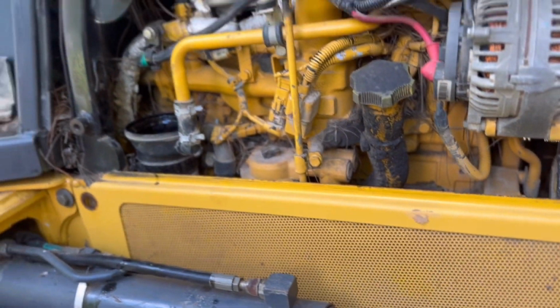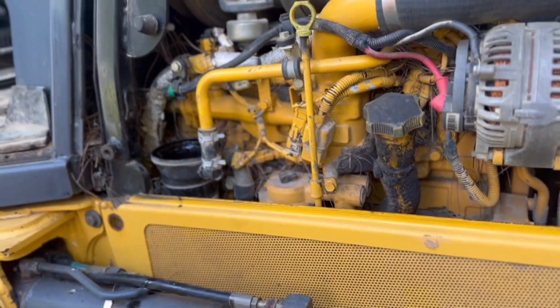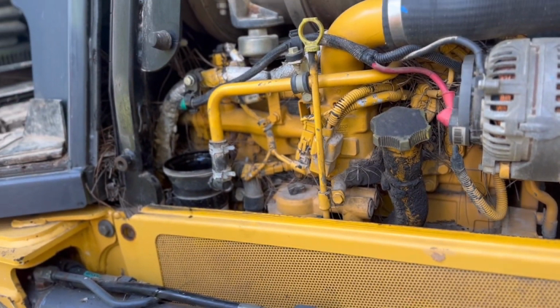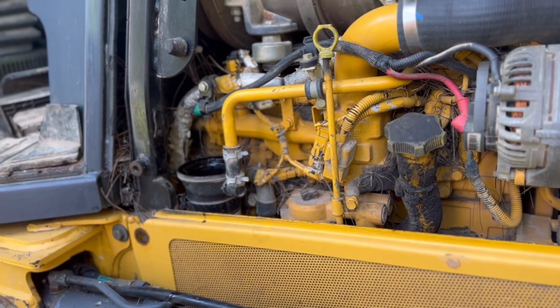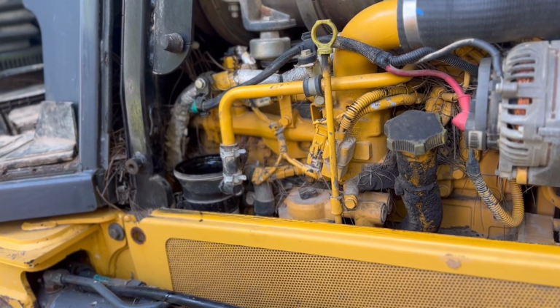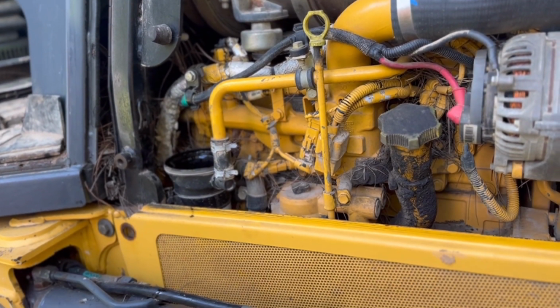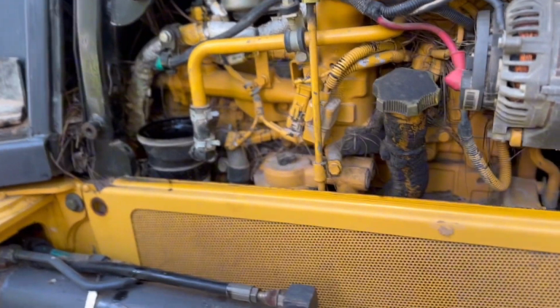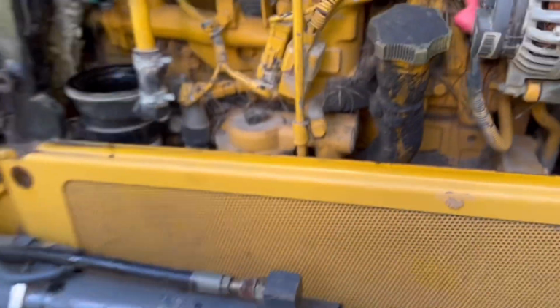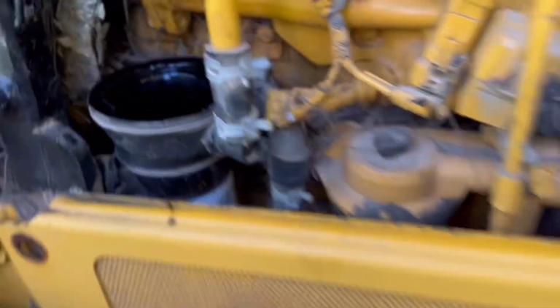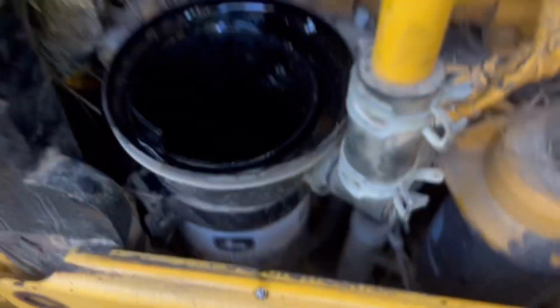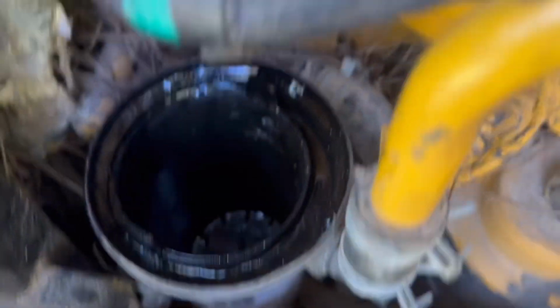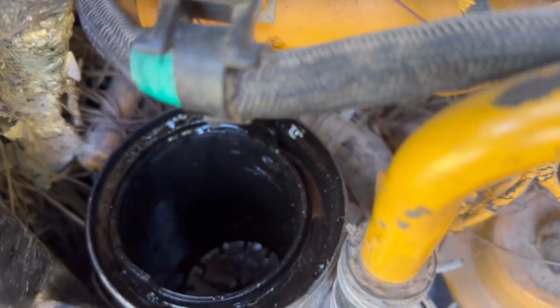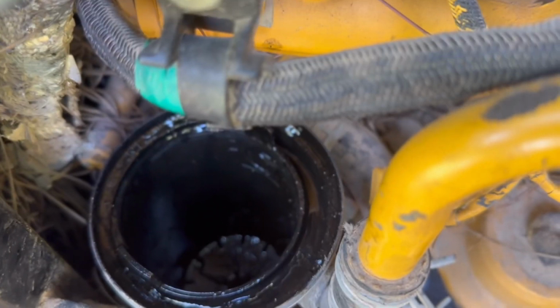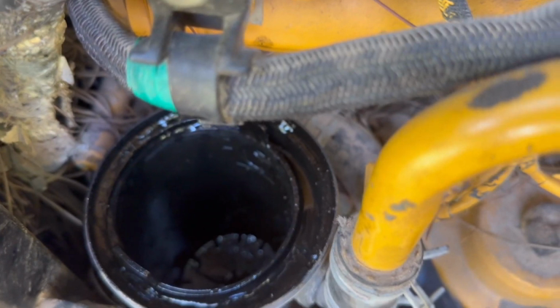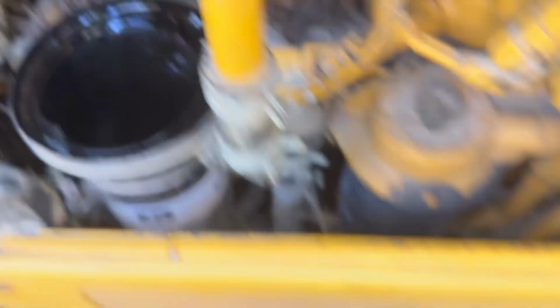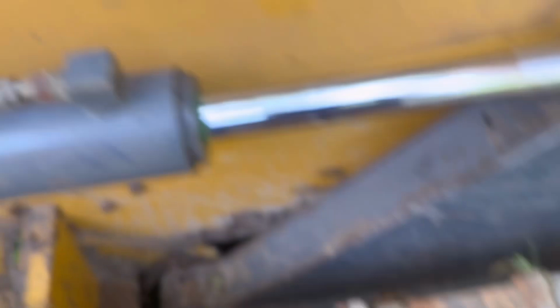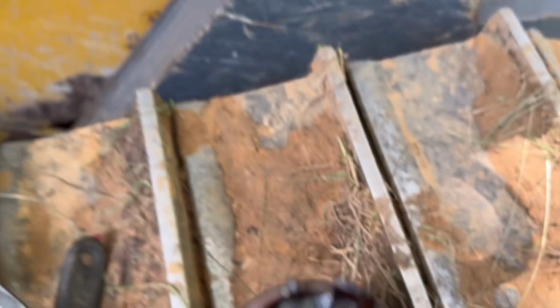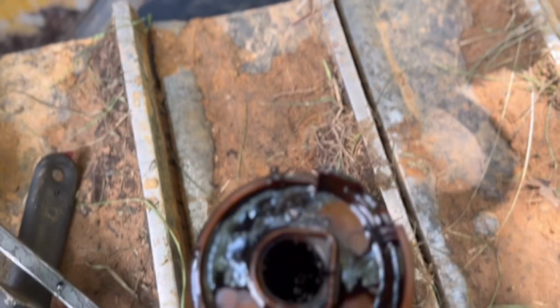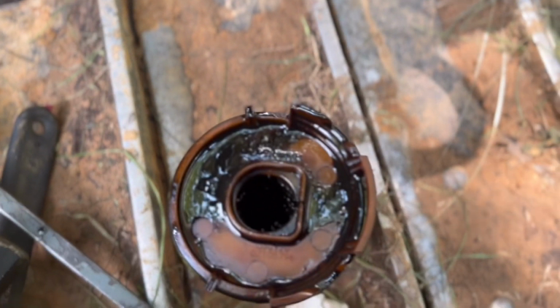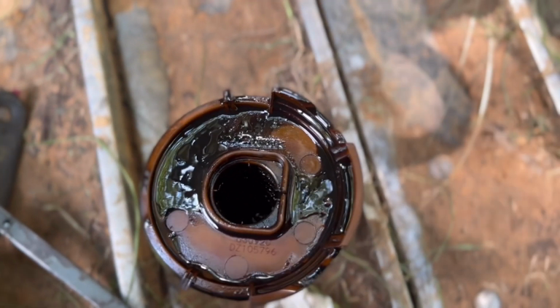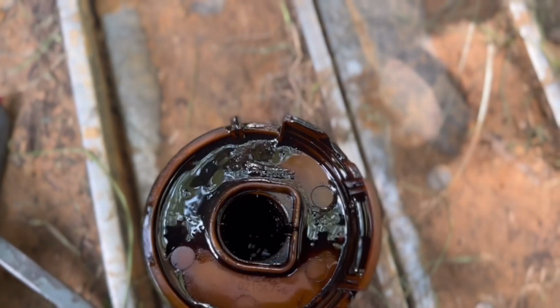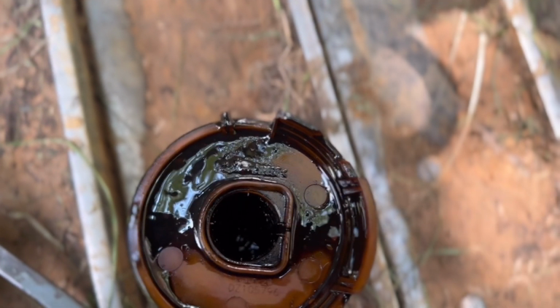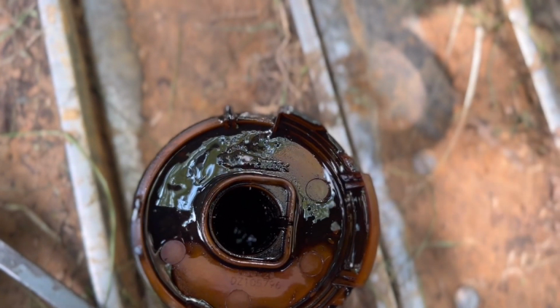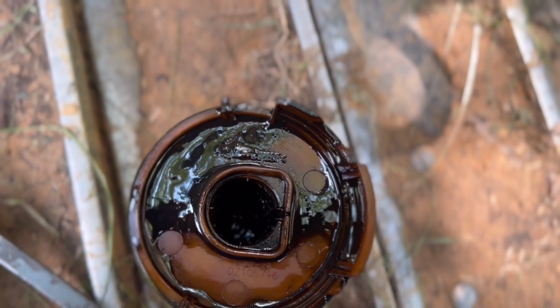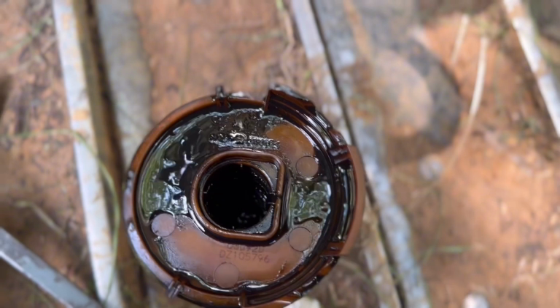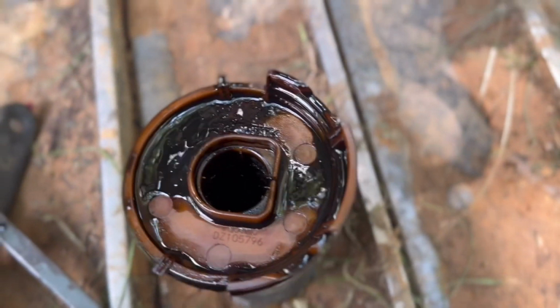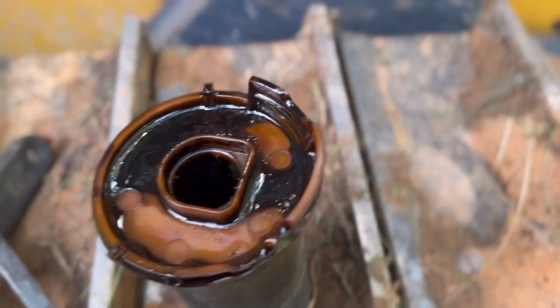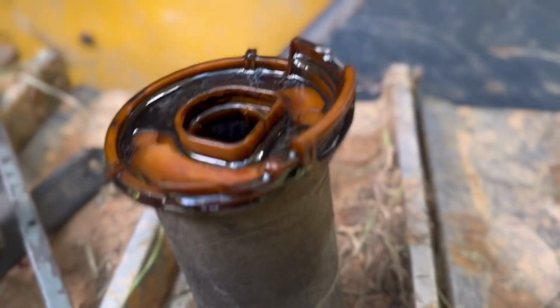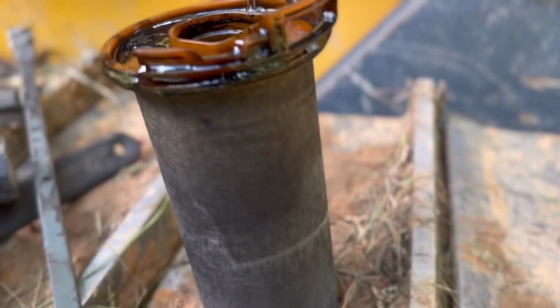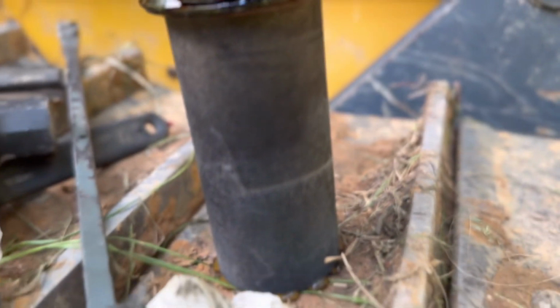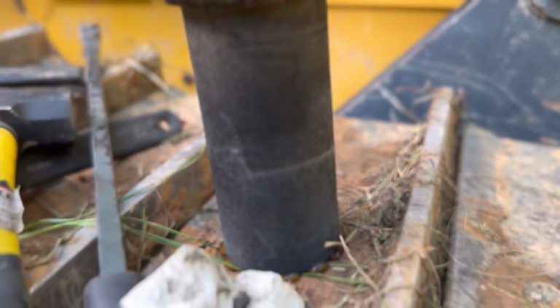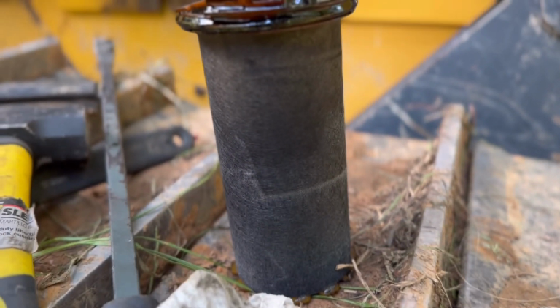We had a code pop up. Let me show you what the inside of that thing looks like right there. Look at this filter that we're pulling out — got a bunch of junk on it. Look at that.